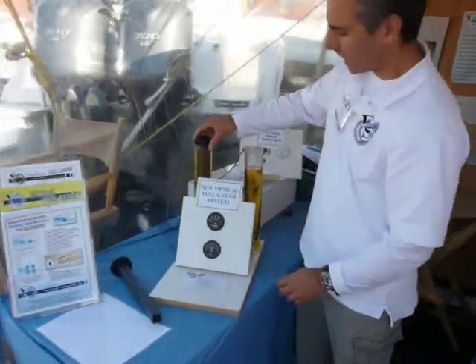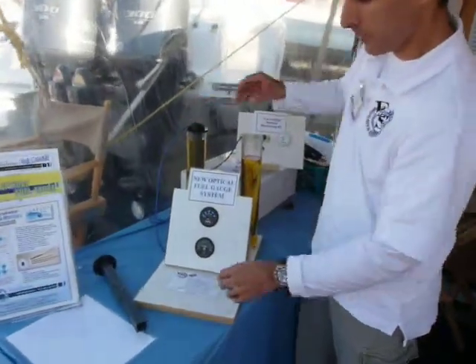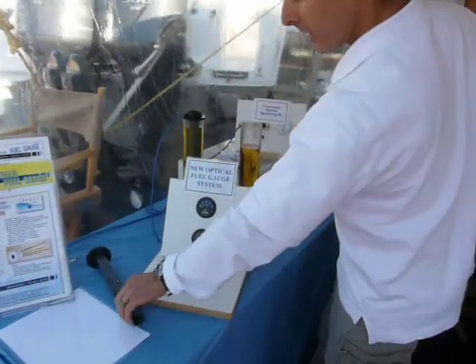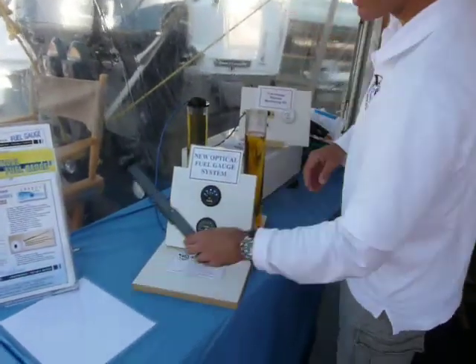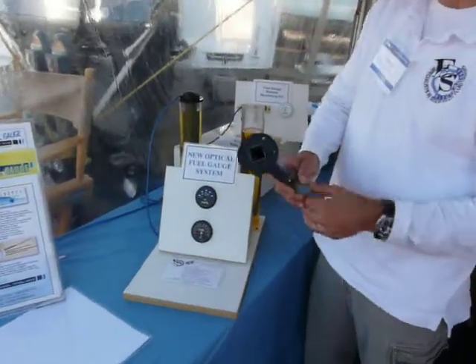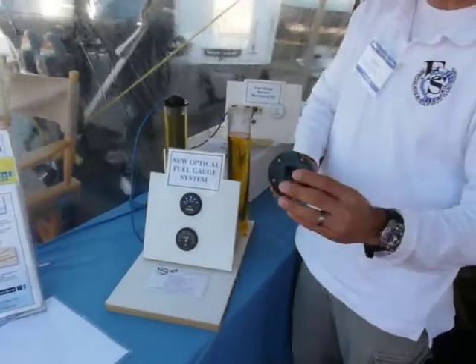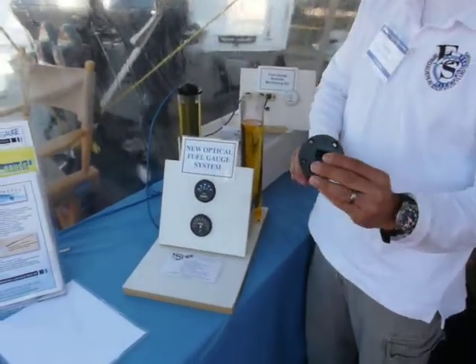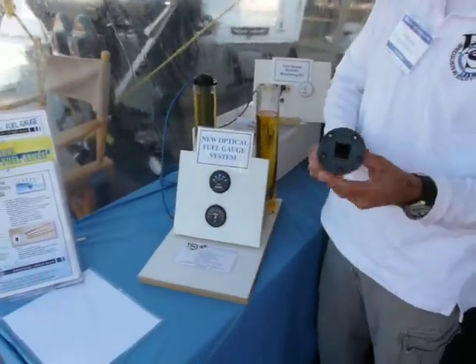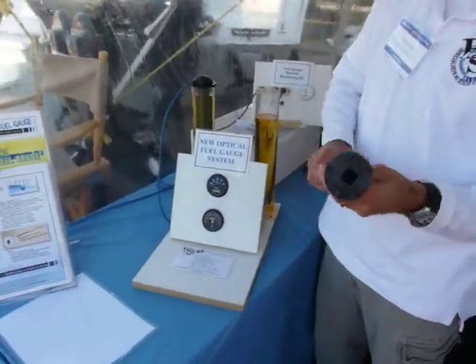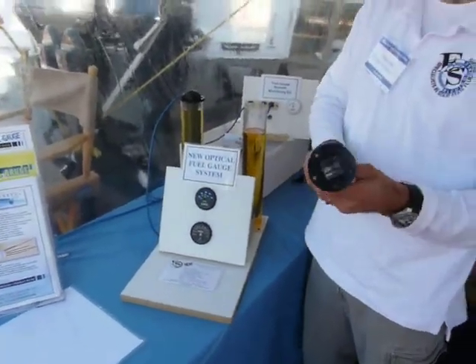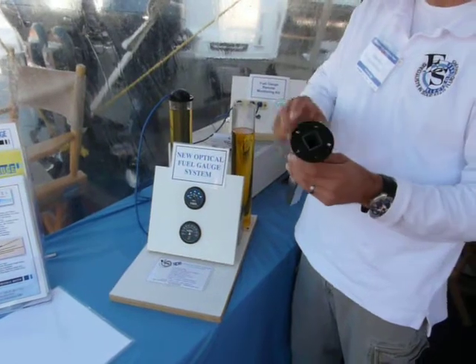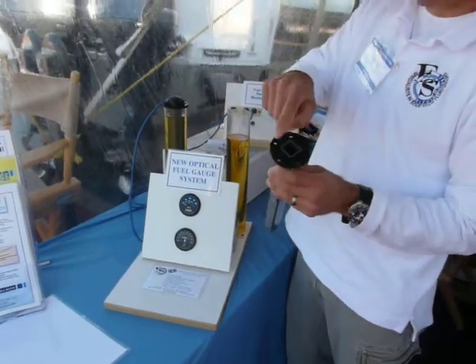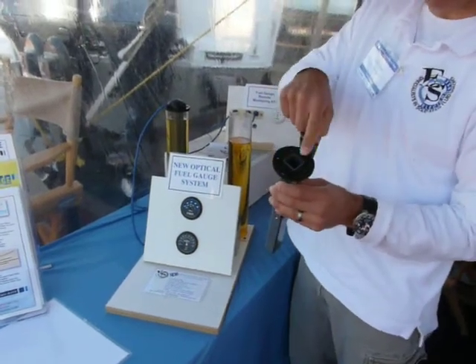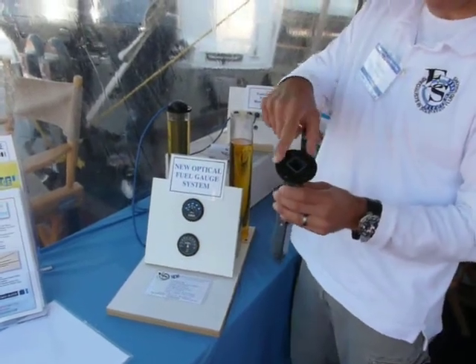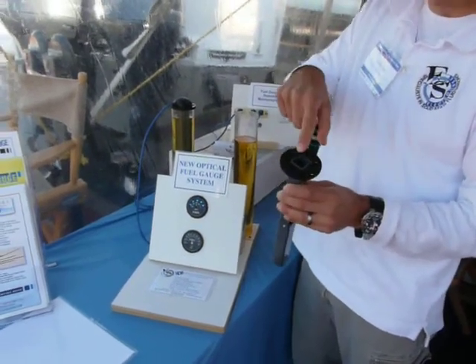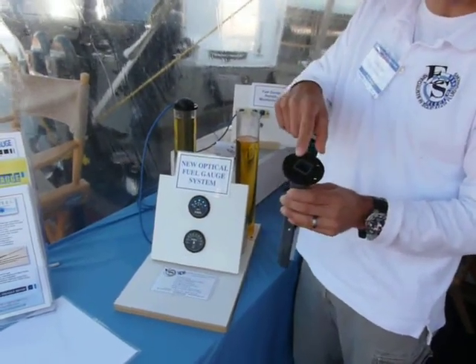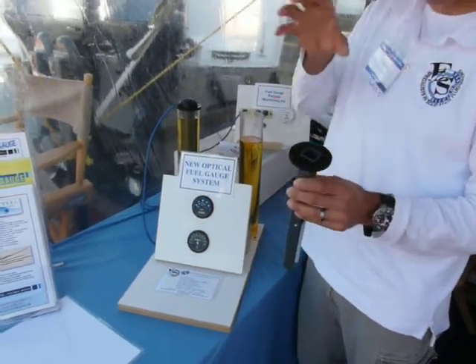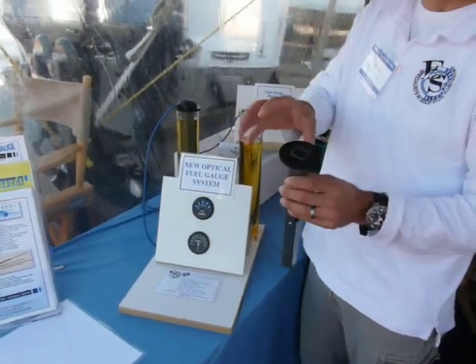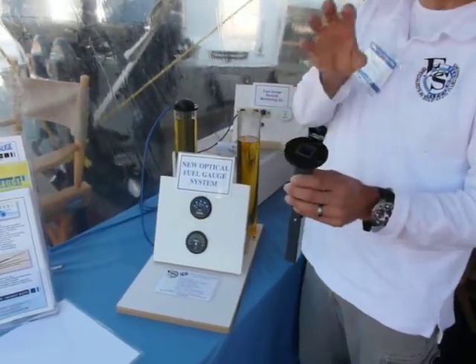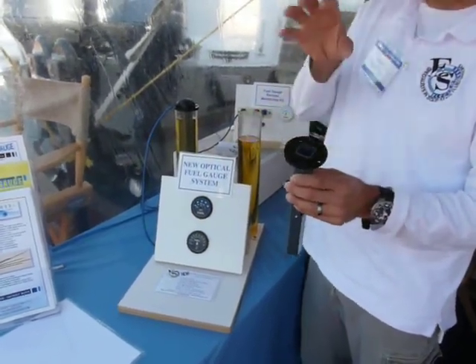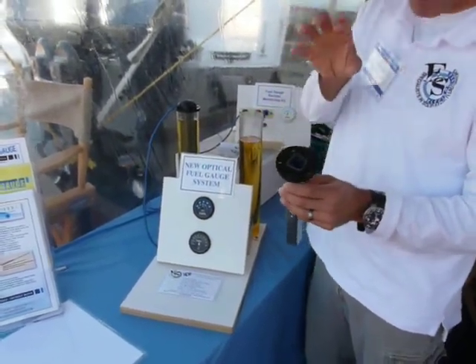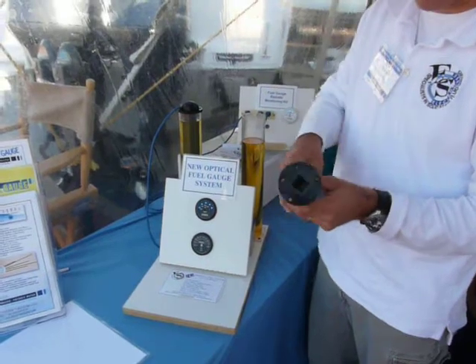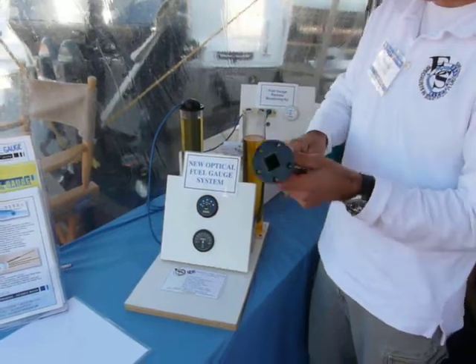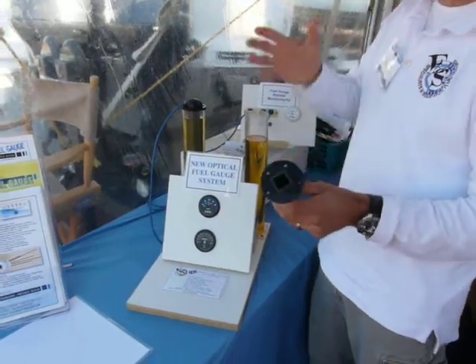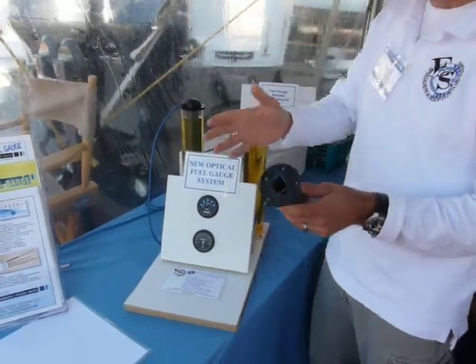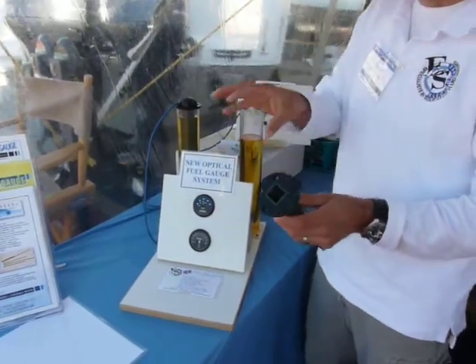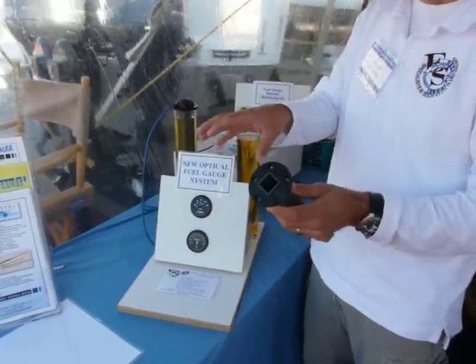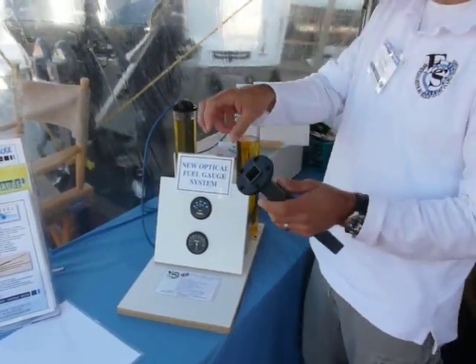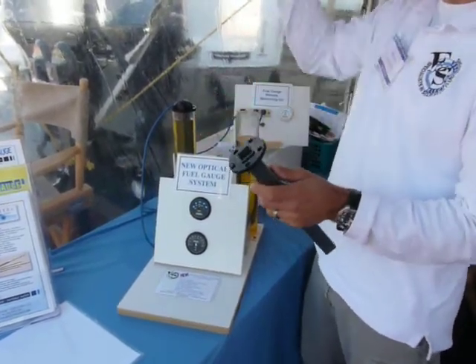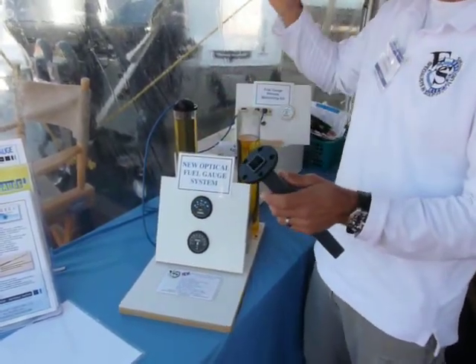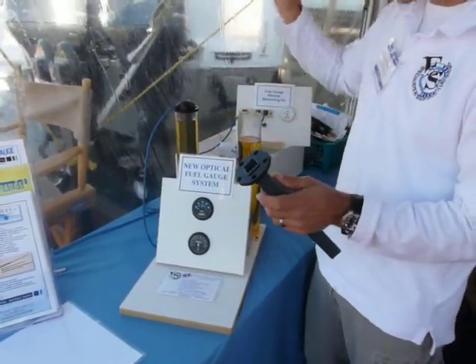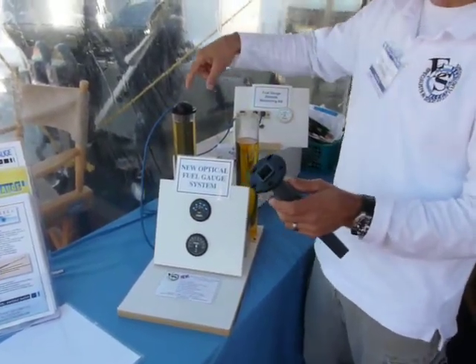The sender unit goes into a standard five-hole bolt pattern — this is an industry standard fuel gauge sender pattern. So if you have a sender in there already, you should be able to just pull it right out and get ours in there.